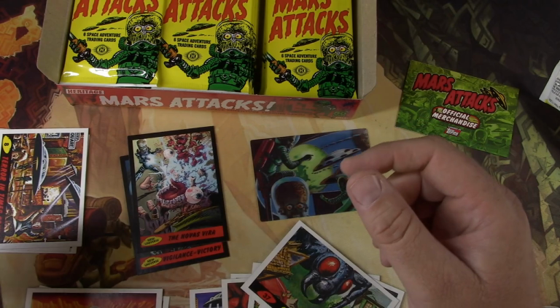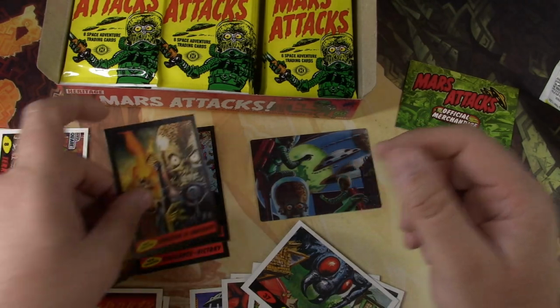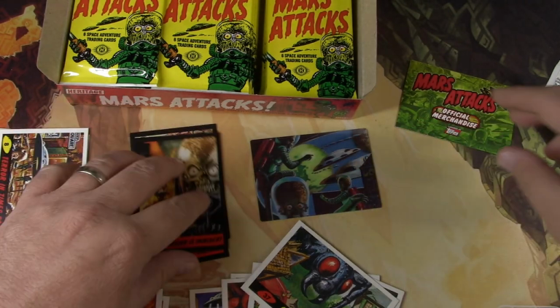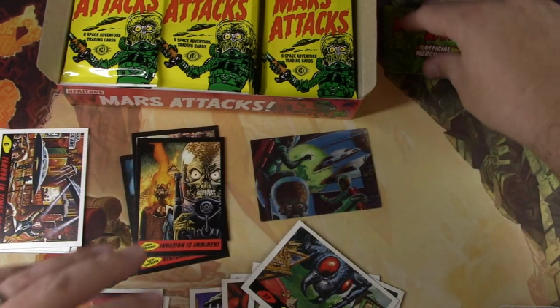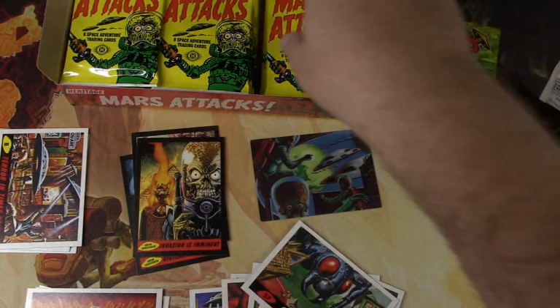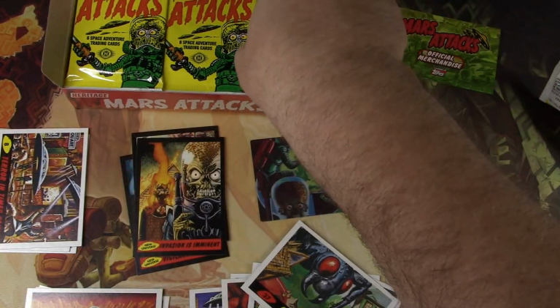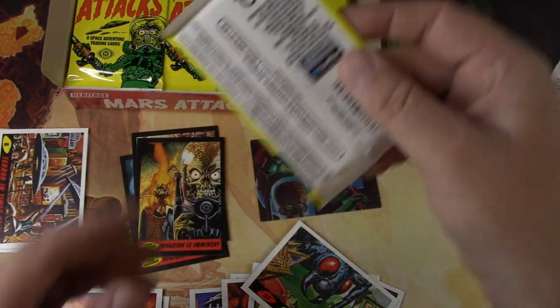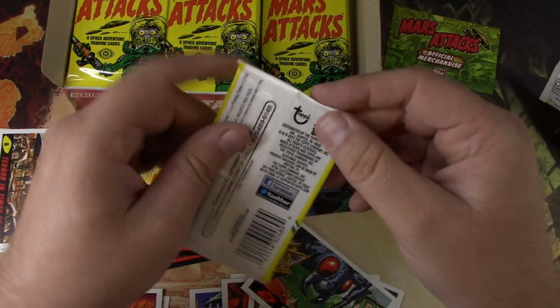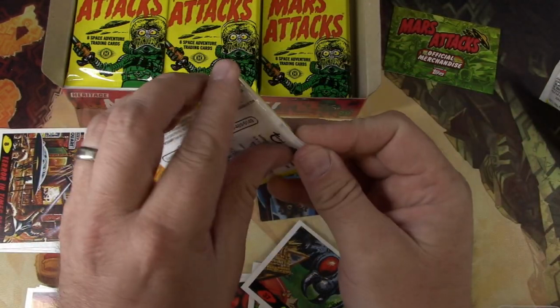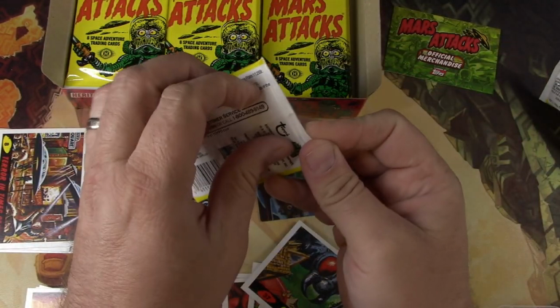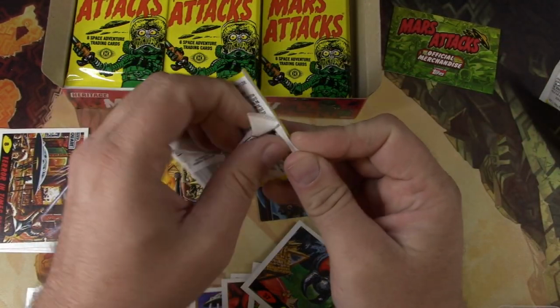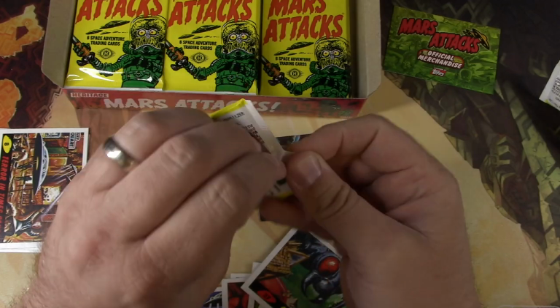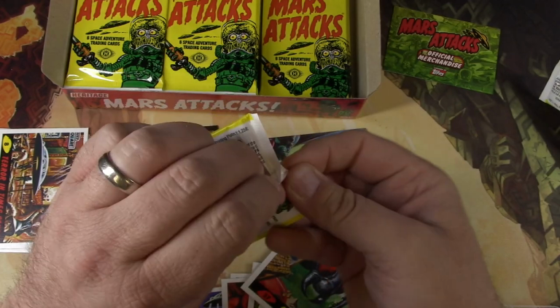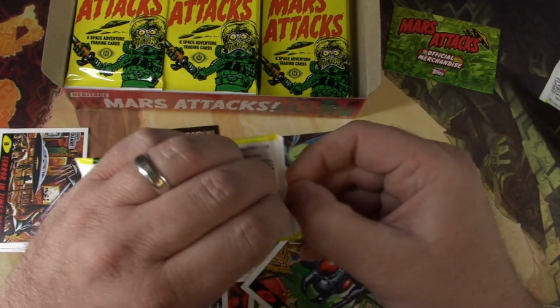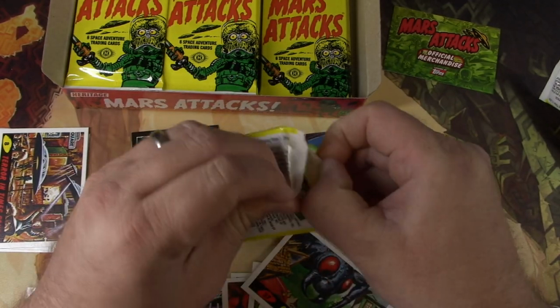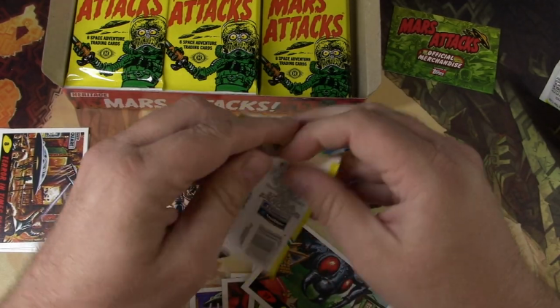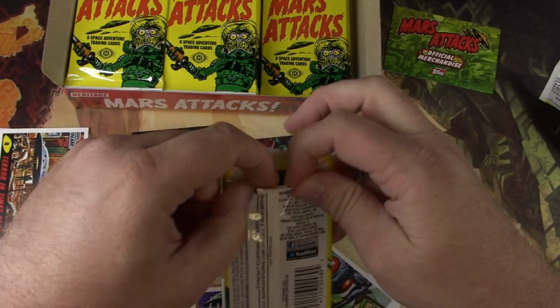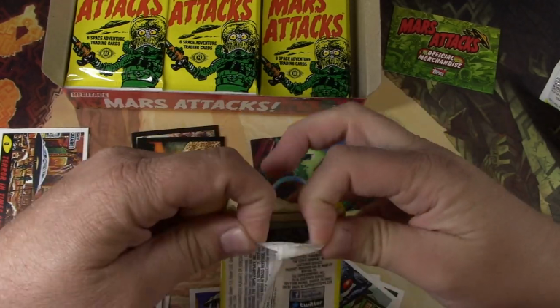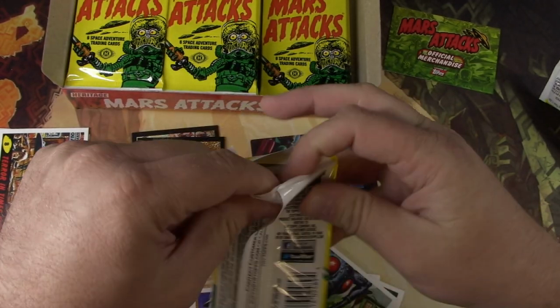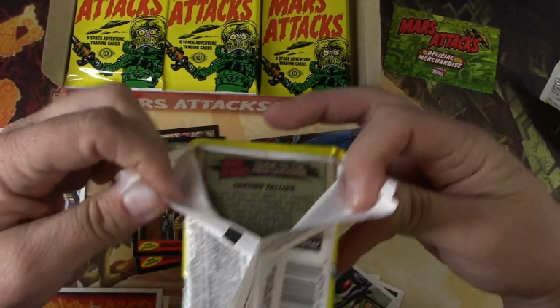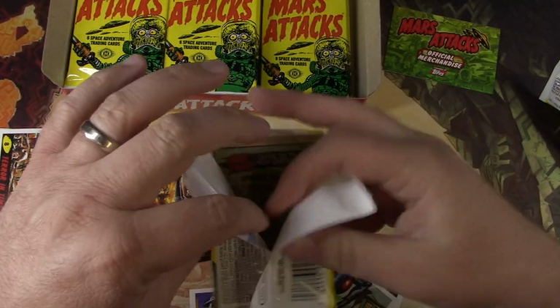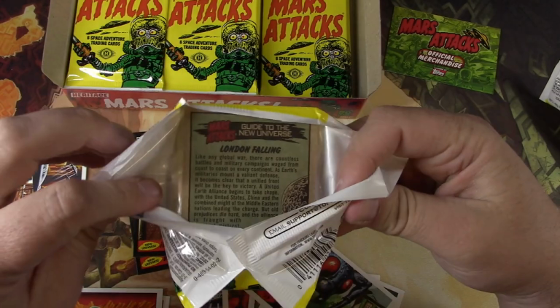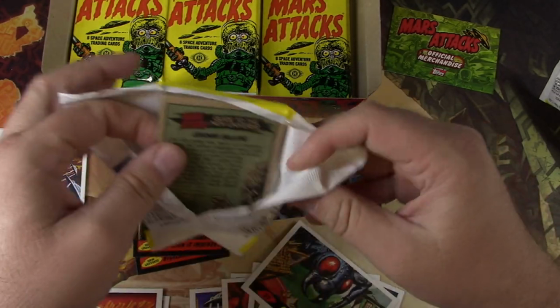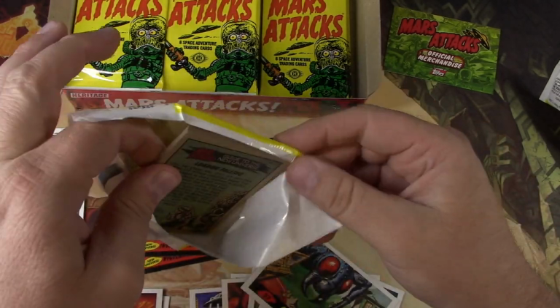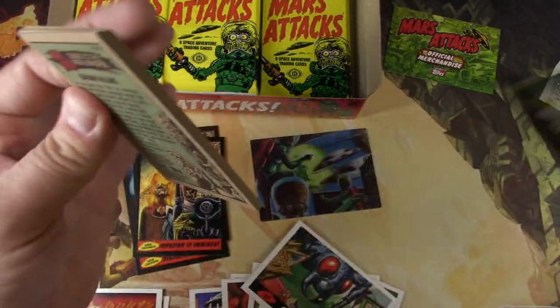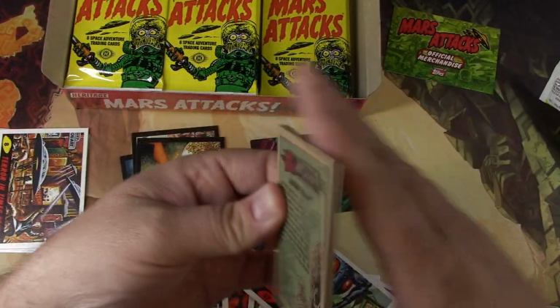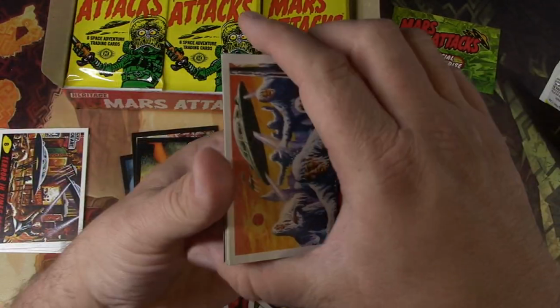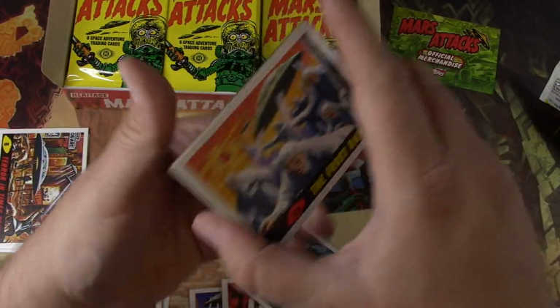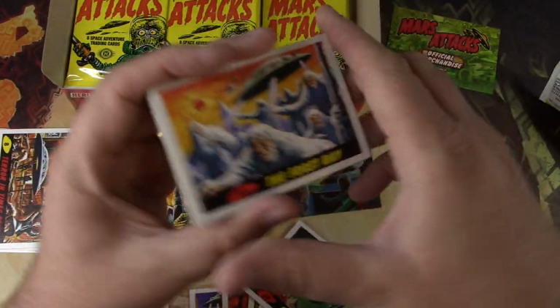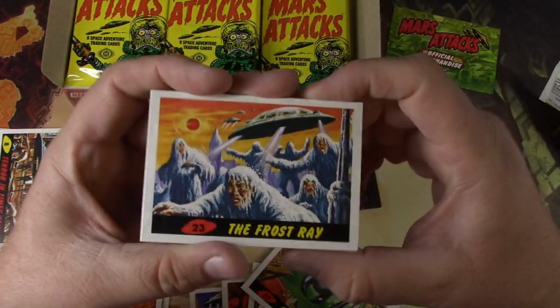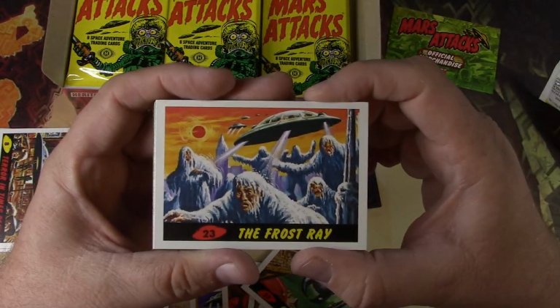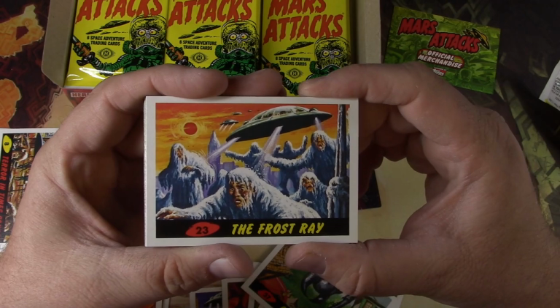So the big chase from these, I believe, is the sketch cards or an autograph card. And apparently if you get a sketch with a lot of detail, you did pretty good. If it's just an actual sketch, then they're not as great.